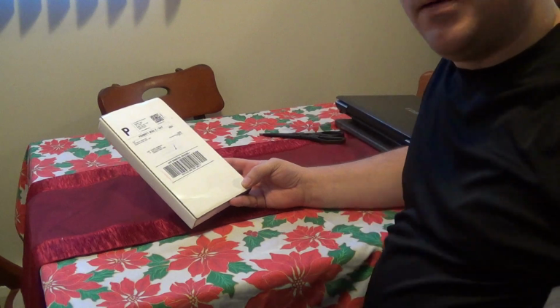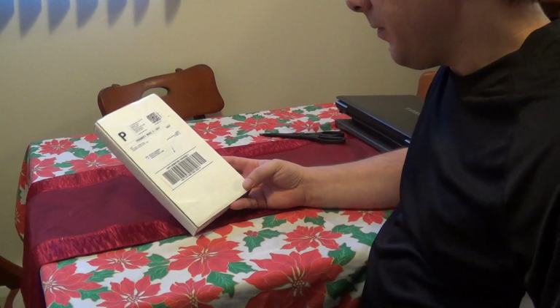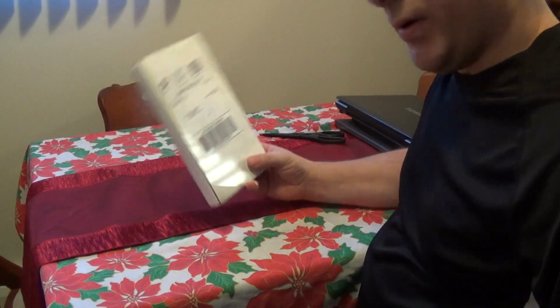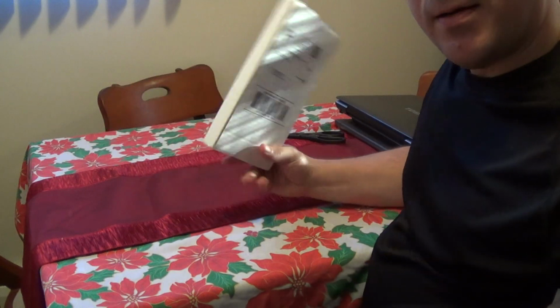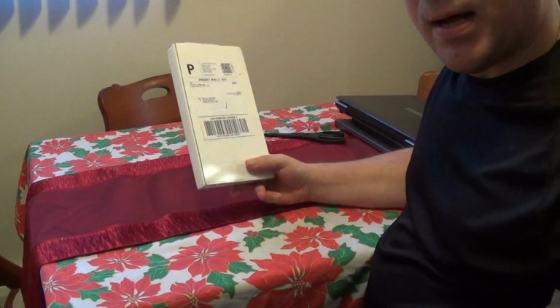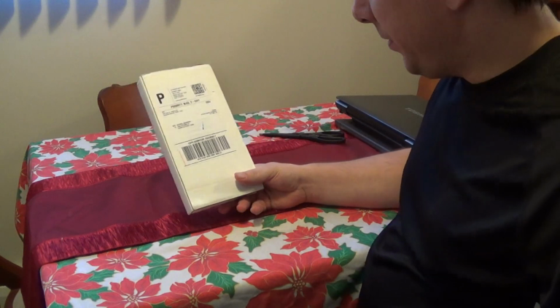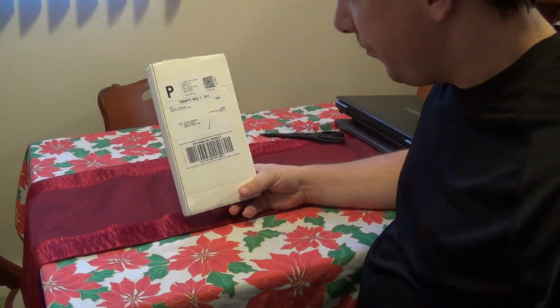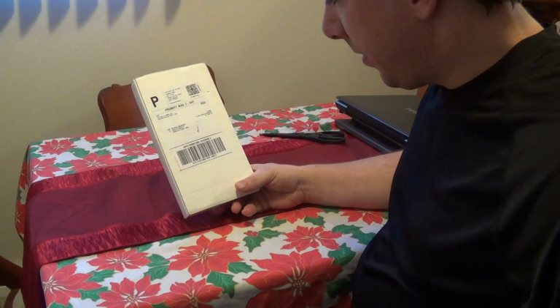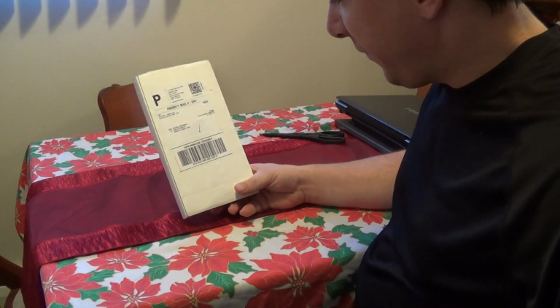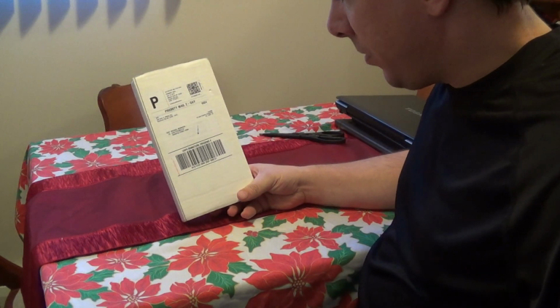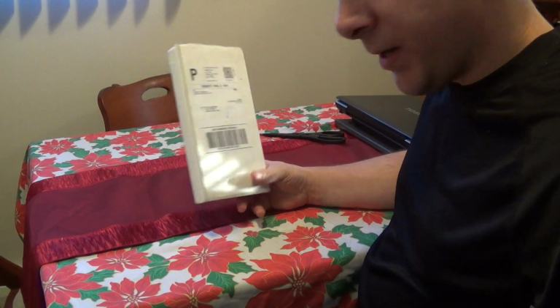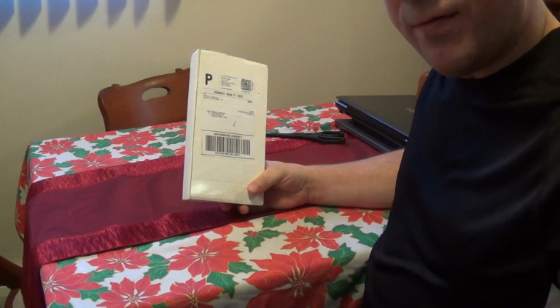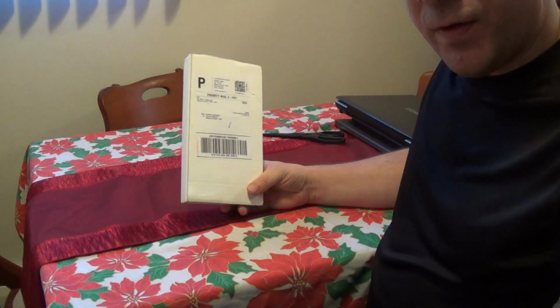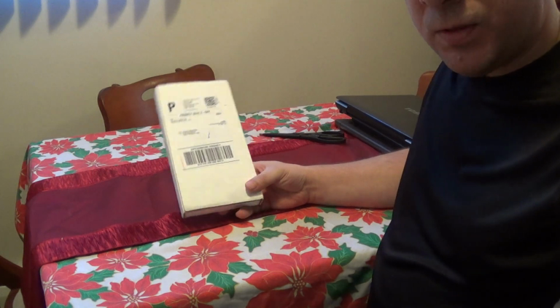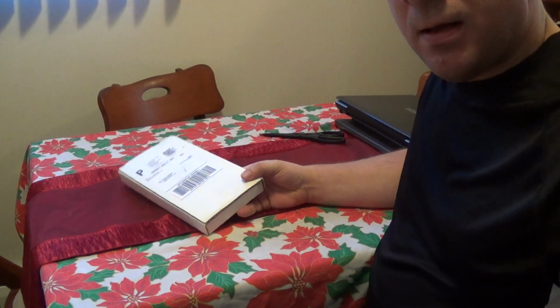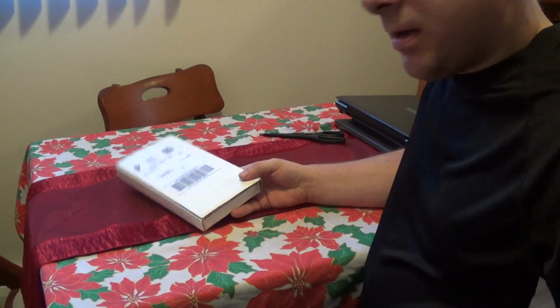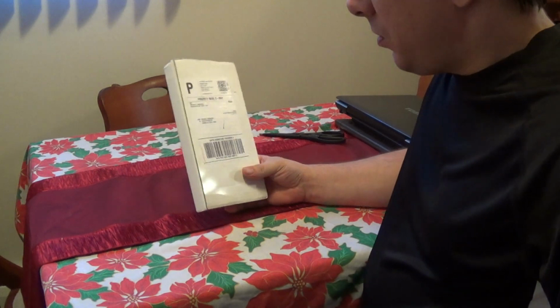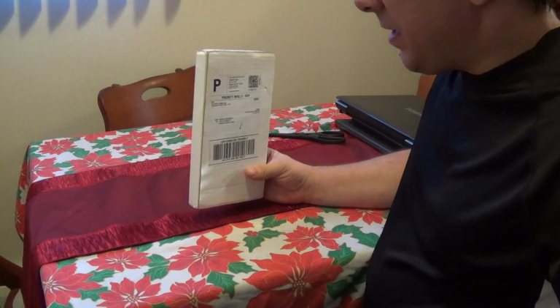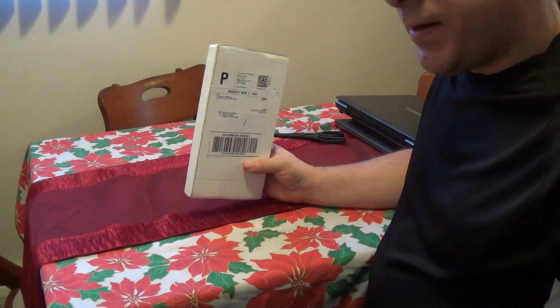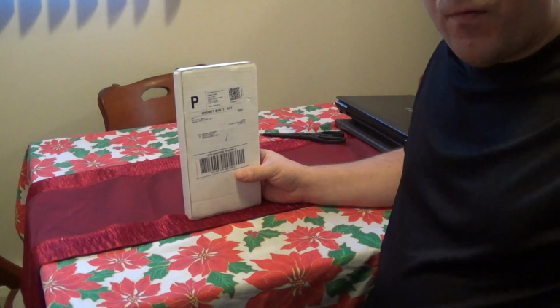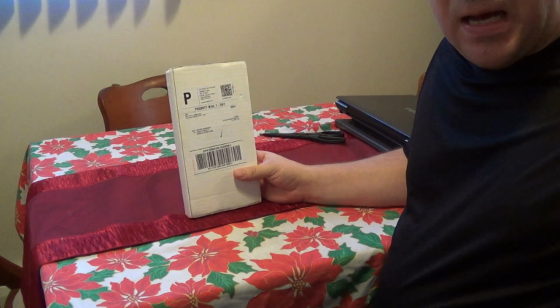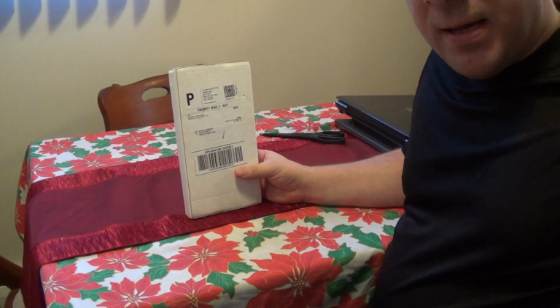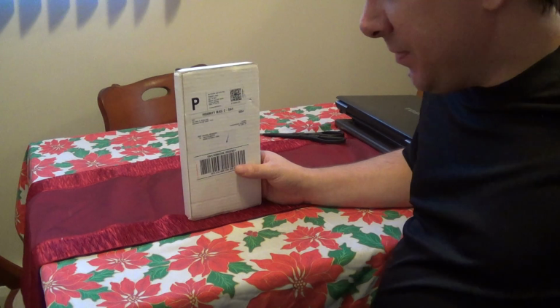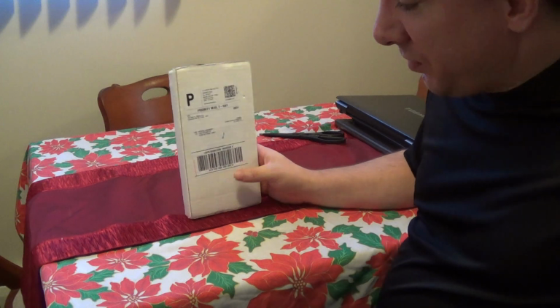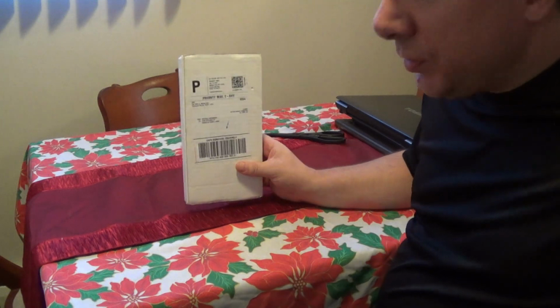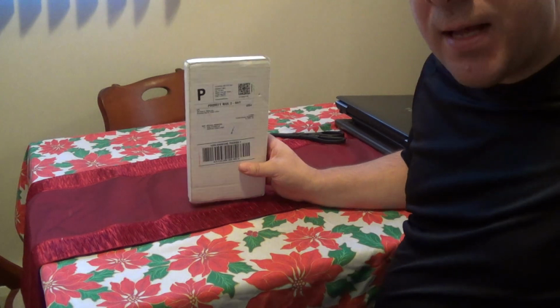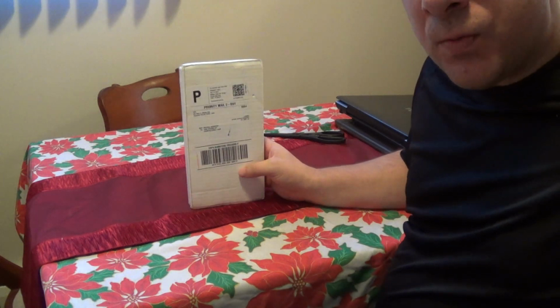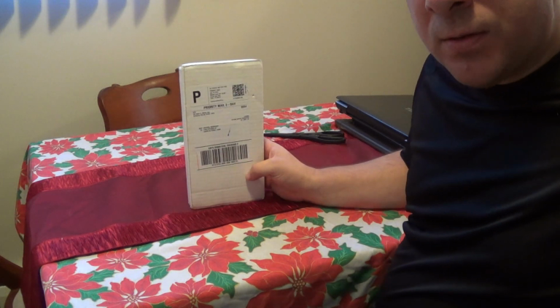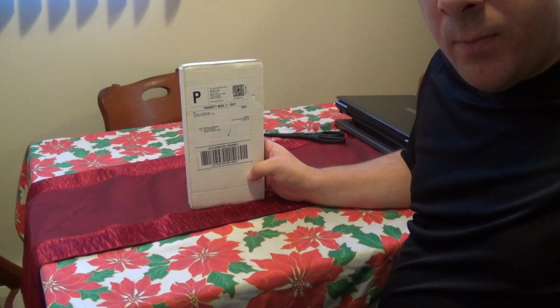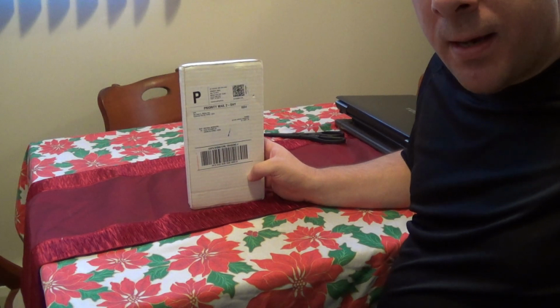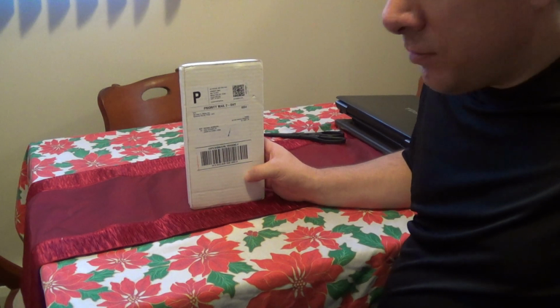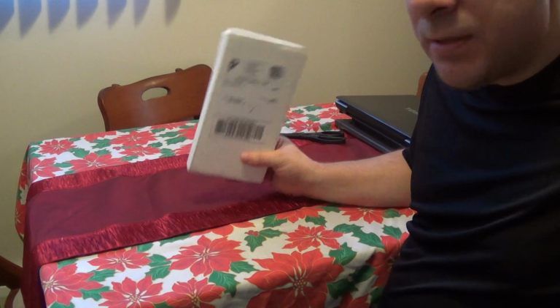All right everybody, I got another unboxing here to do. For anybody who watched my previous videos or may have seen in the background on top of my entertainment system some Bruce Lee statues — well, I sold them on eBay for some silver.